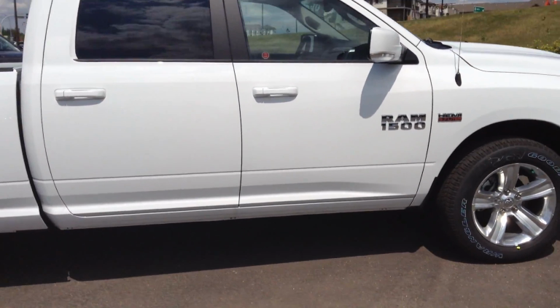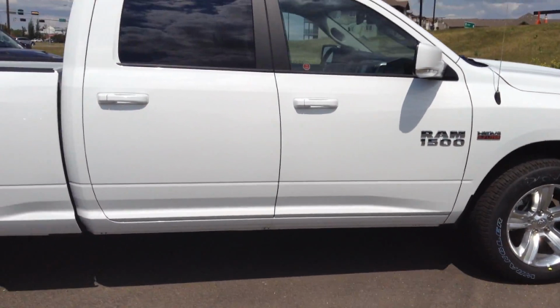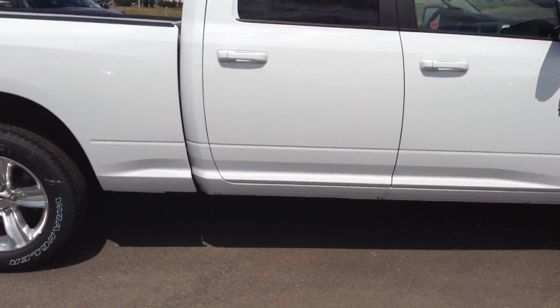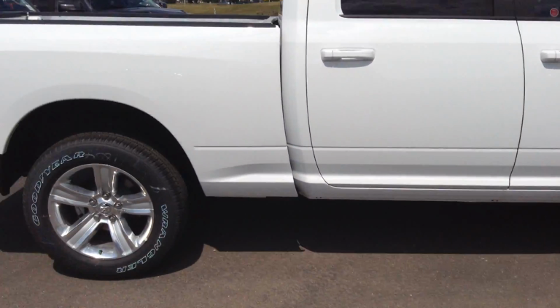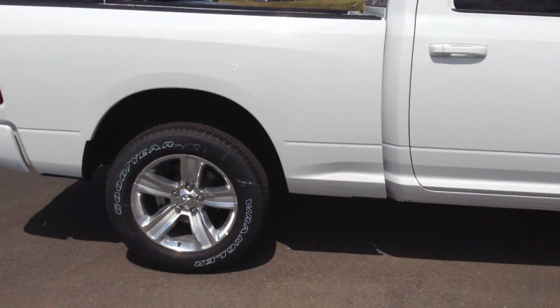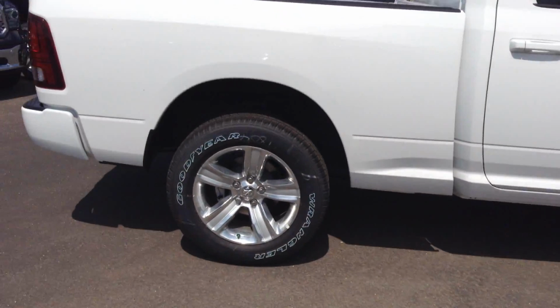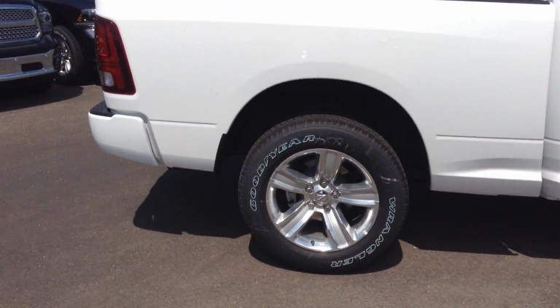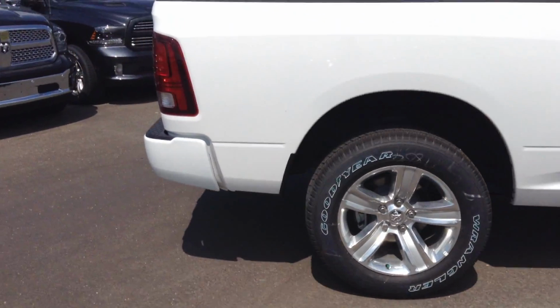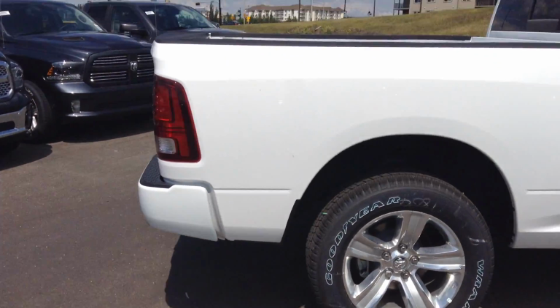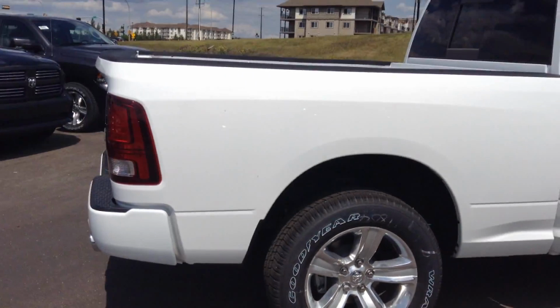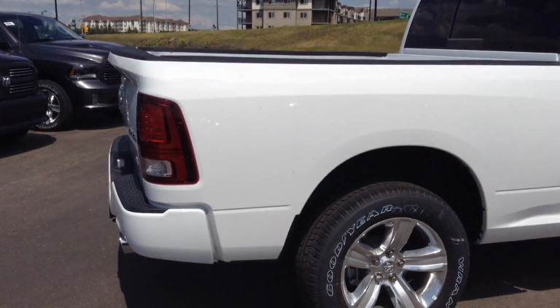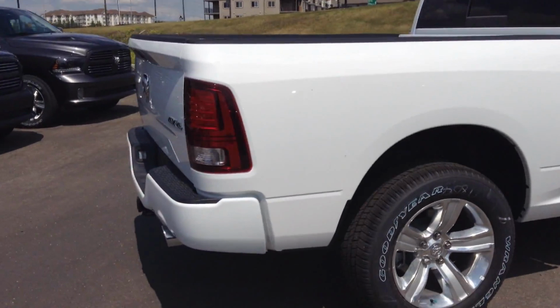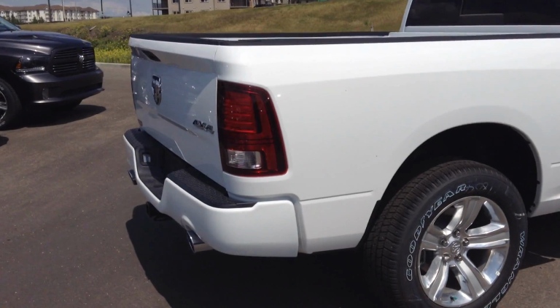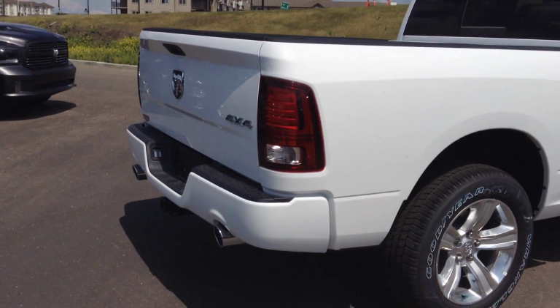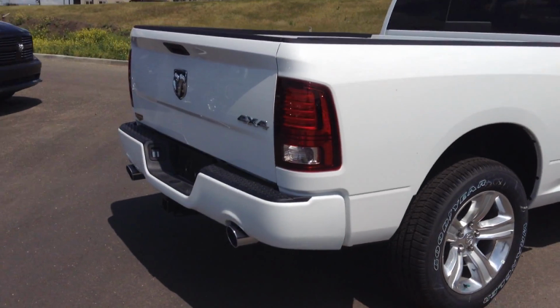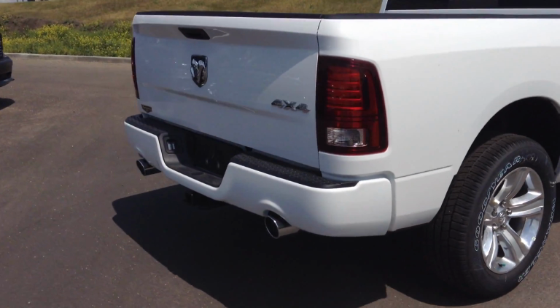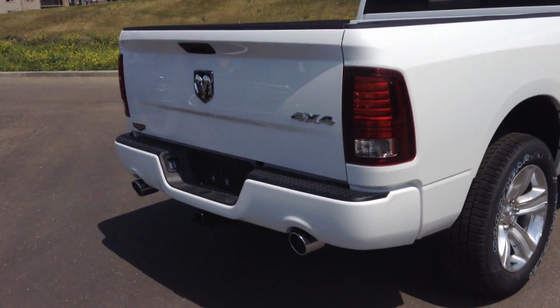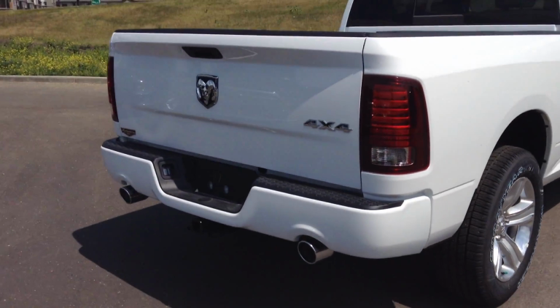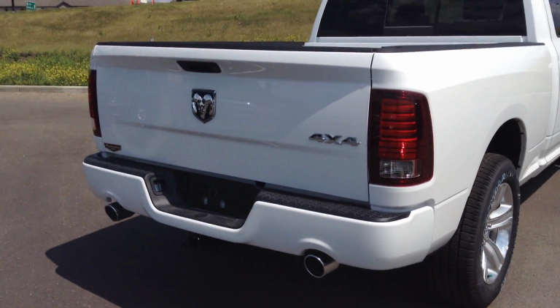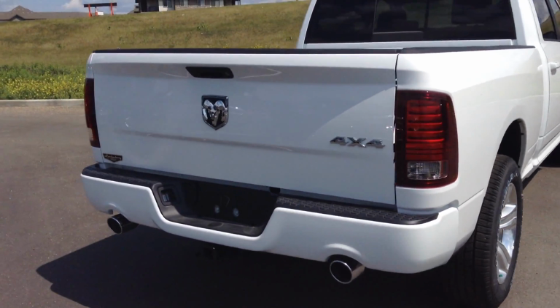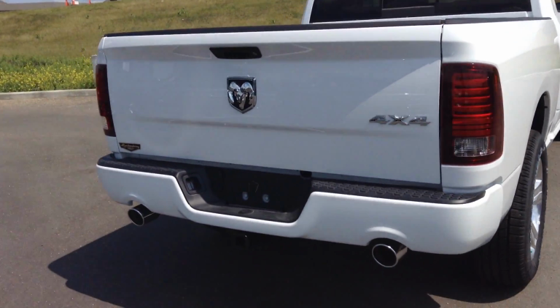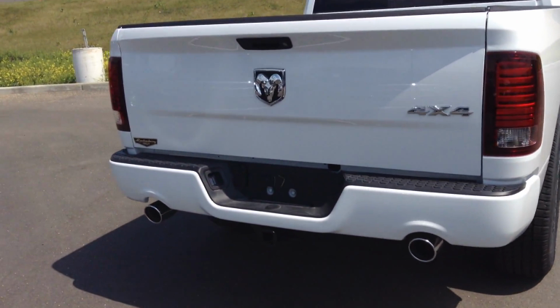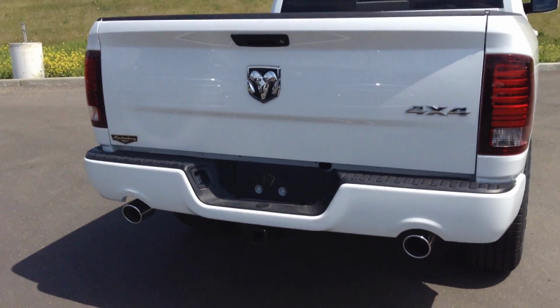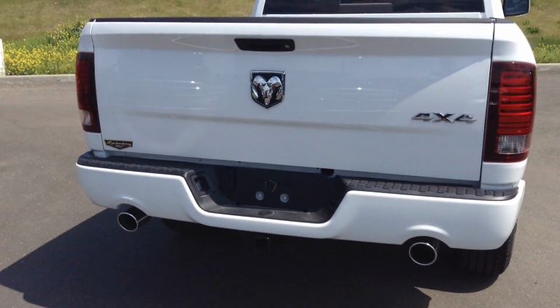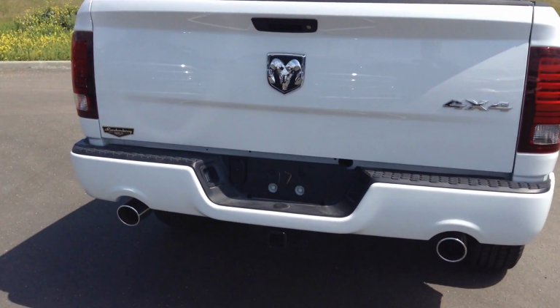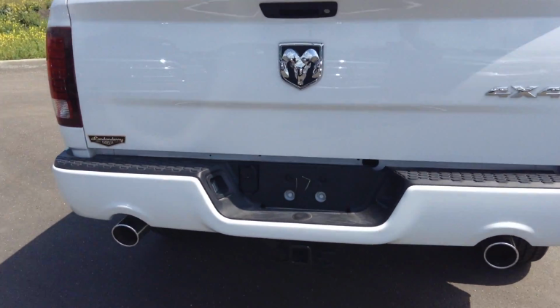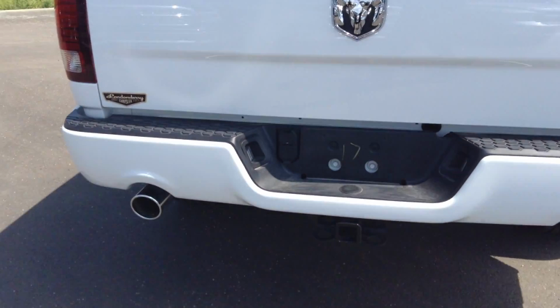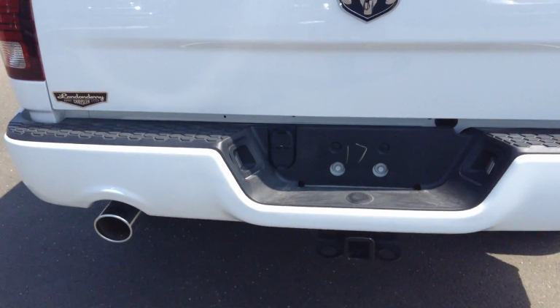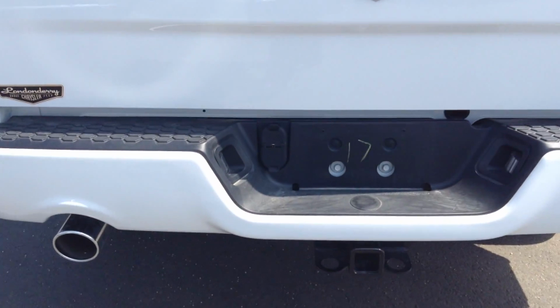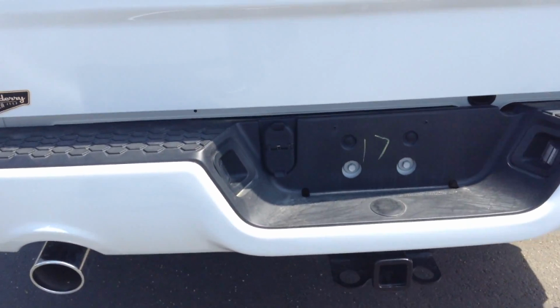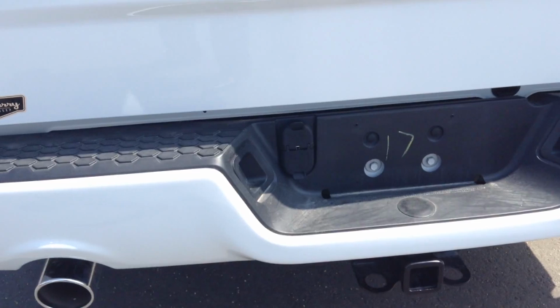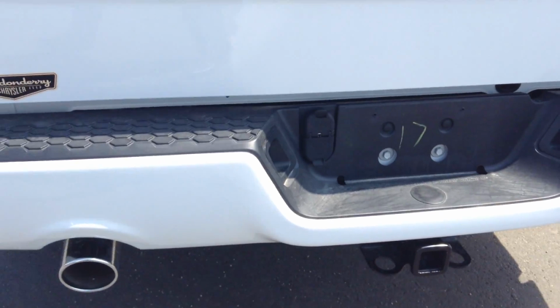With the crew cab you get the big back doors. Around the back you've got the dual exhaust, class 4 receiver hitch, and 4 and 7 pin wiring harness.